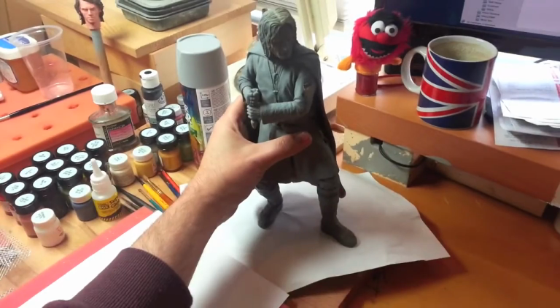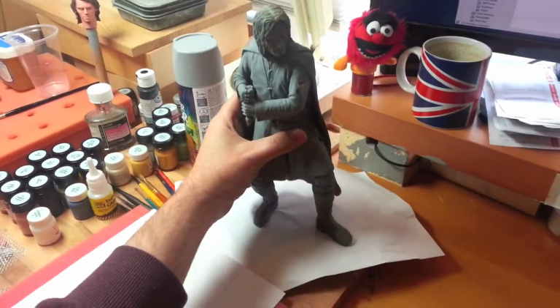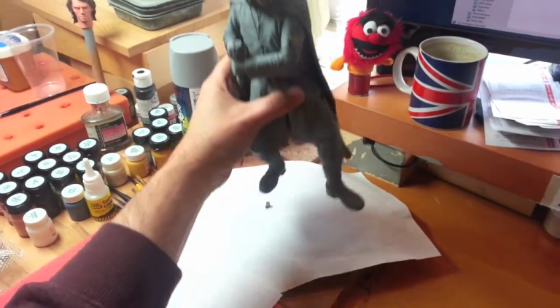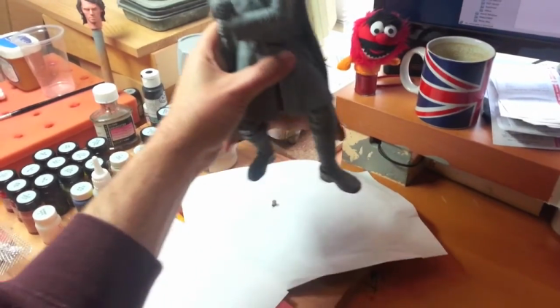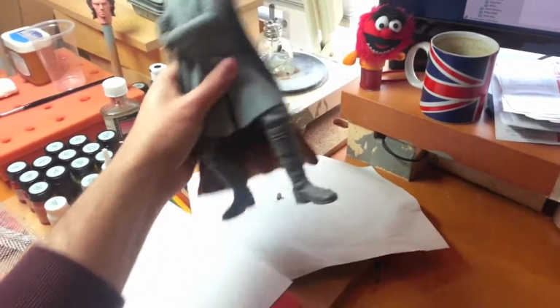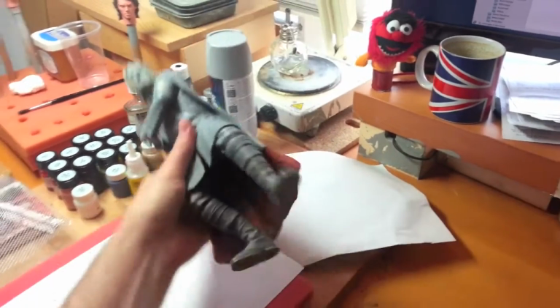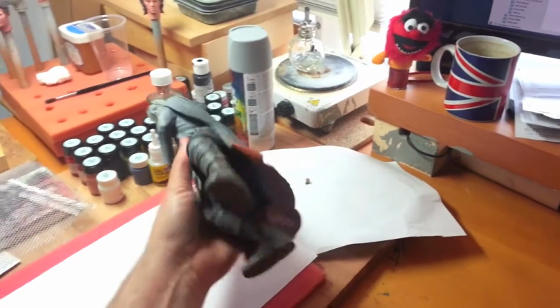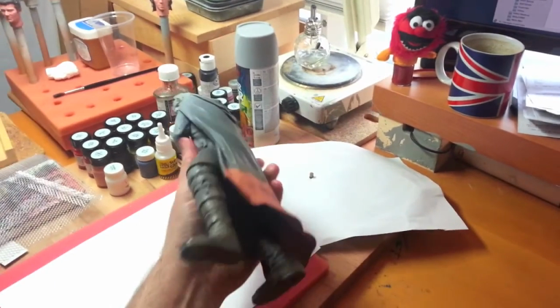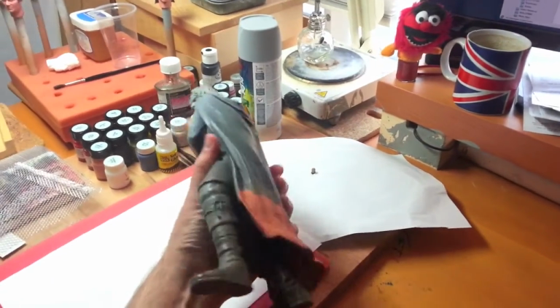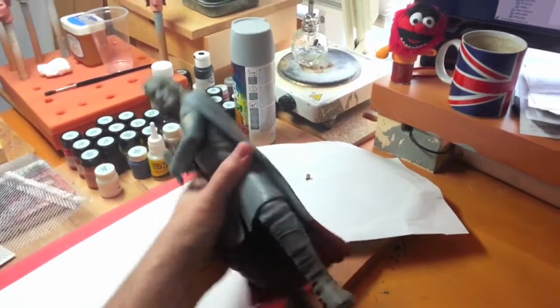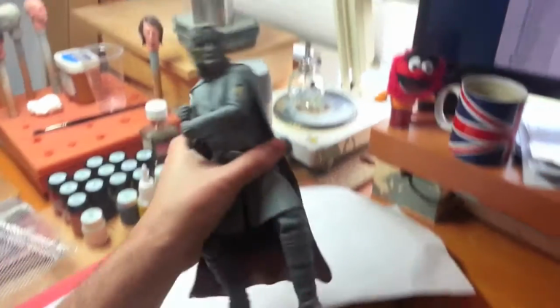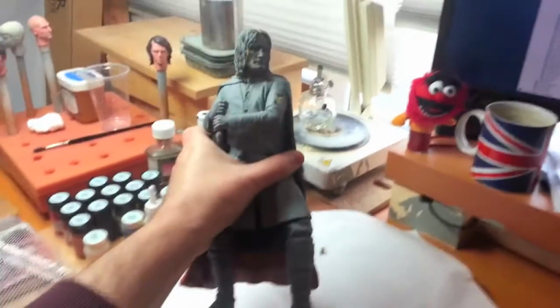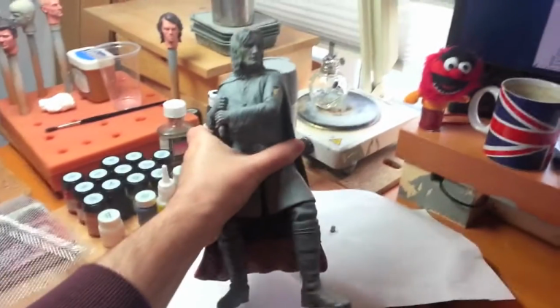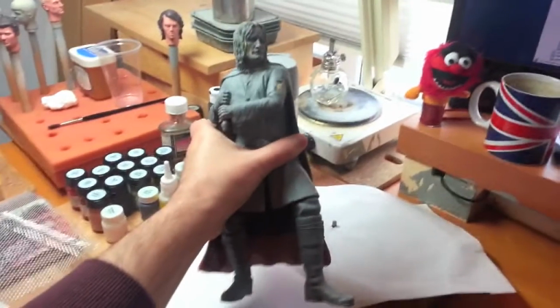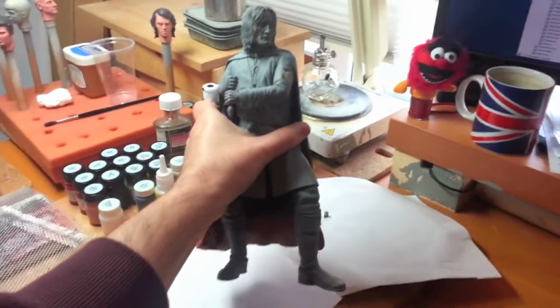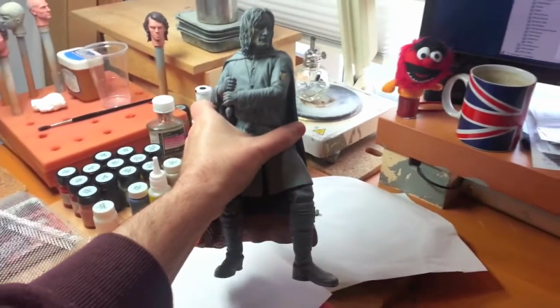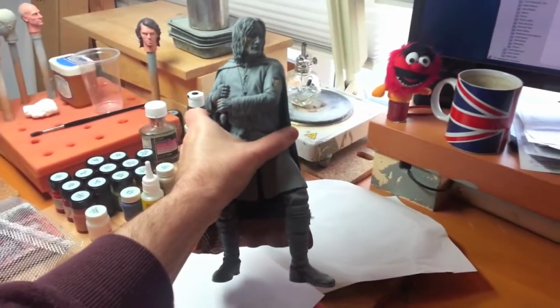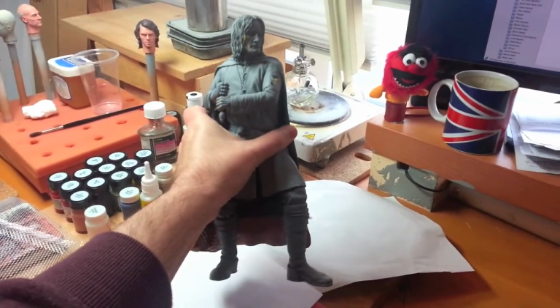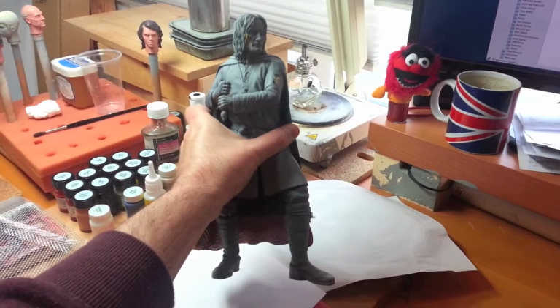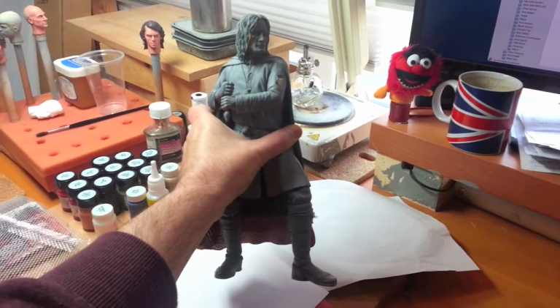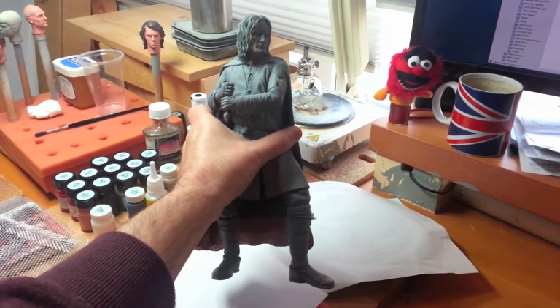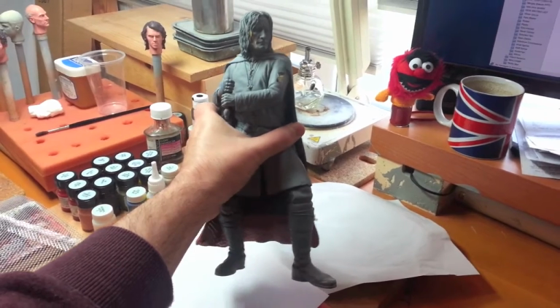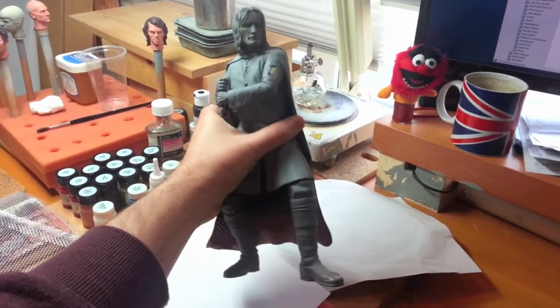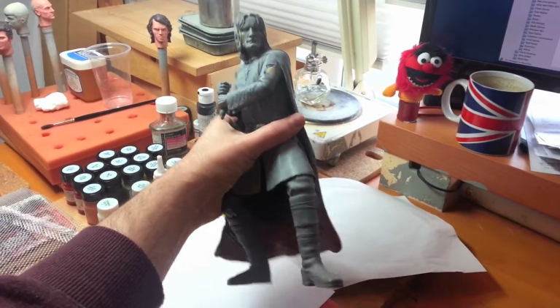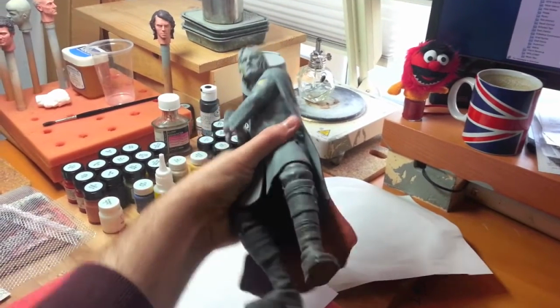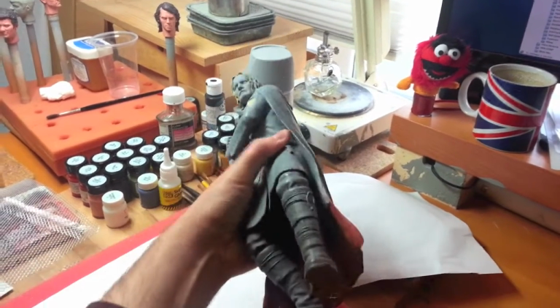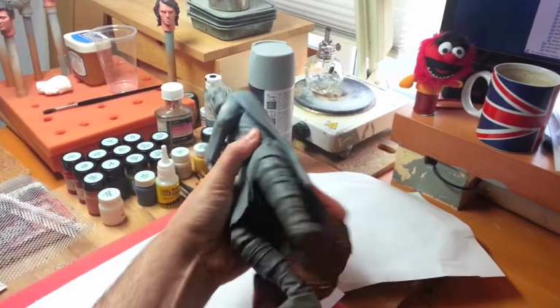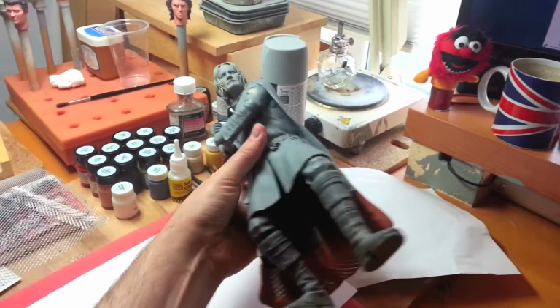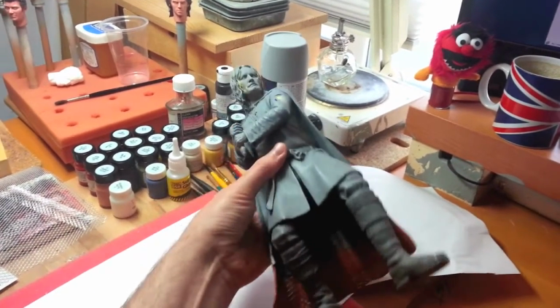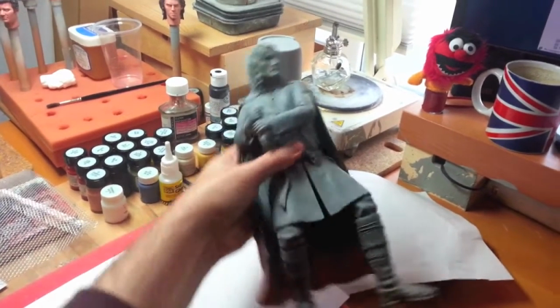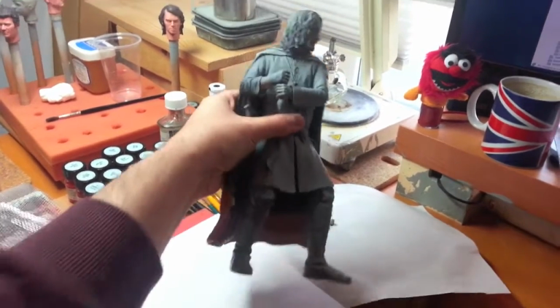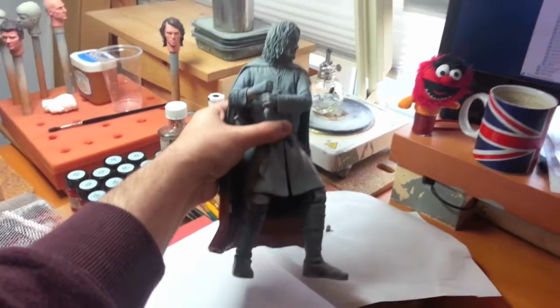This is what's on my desk at the moment. This is a Sideshow Weta Aragorn statue, Lord of the Rings.